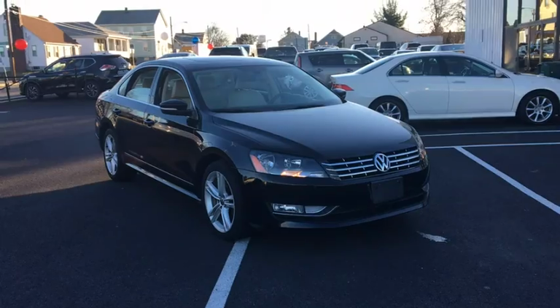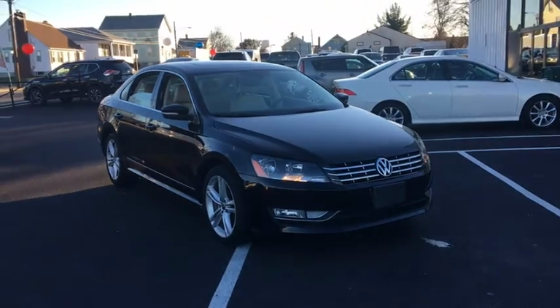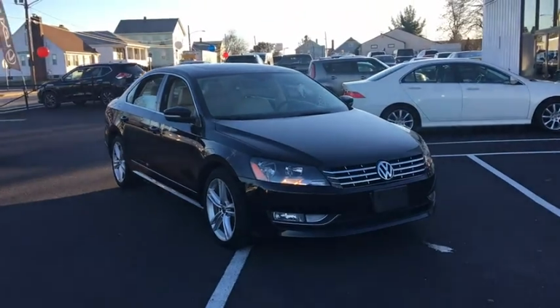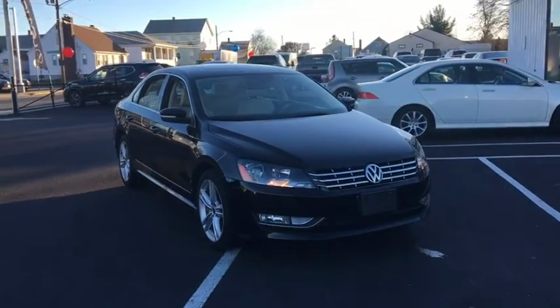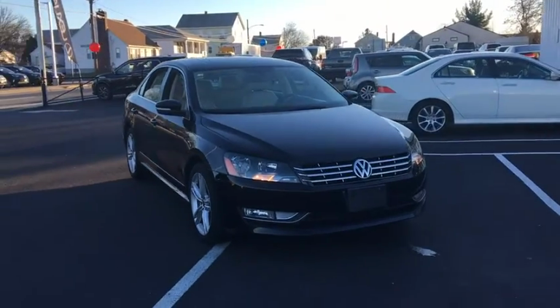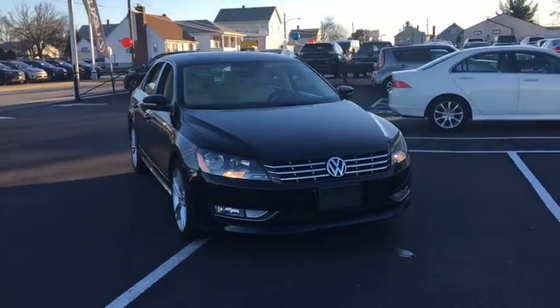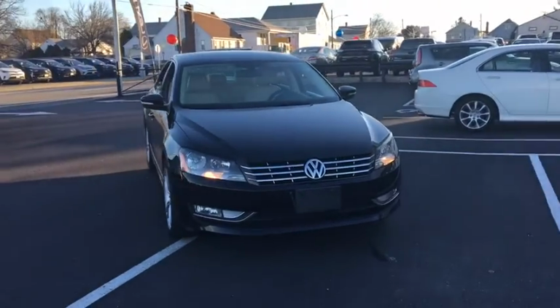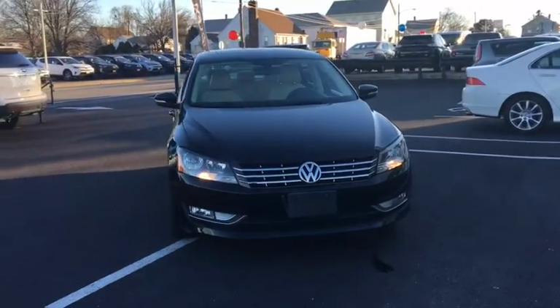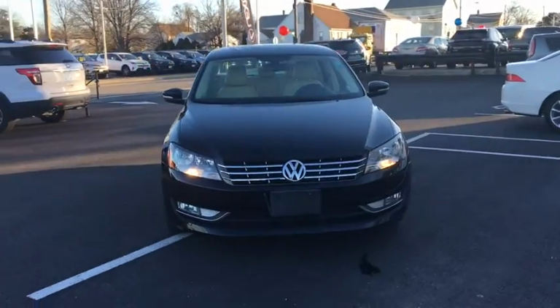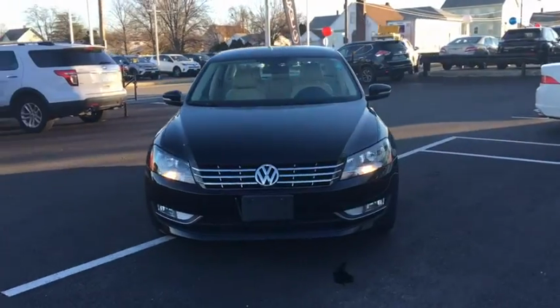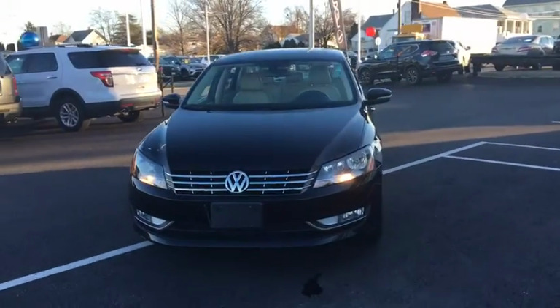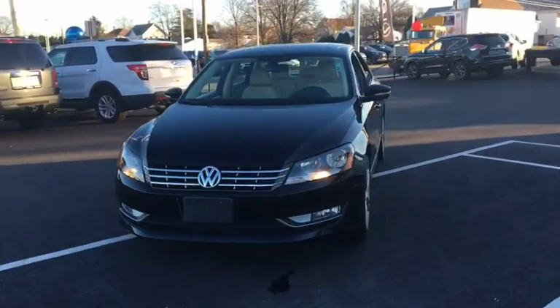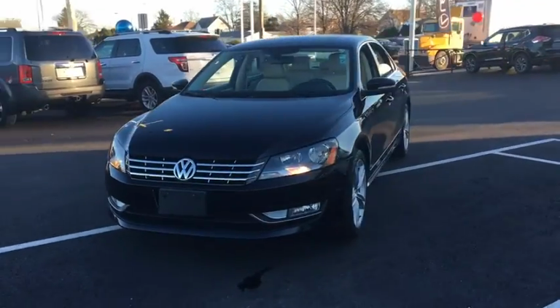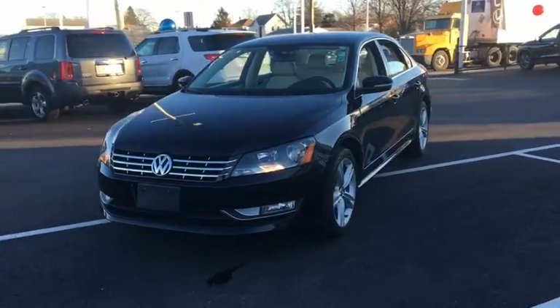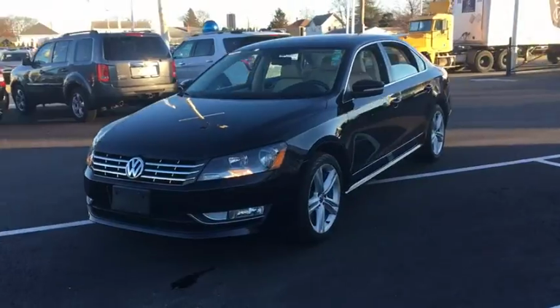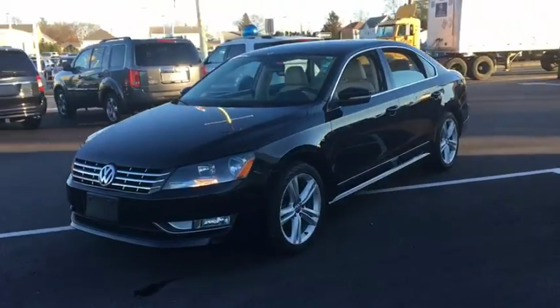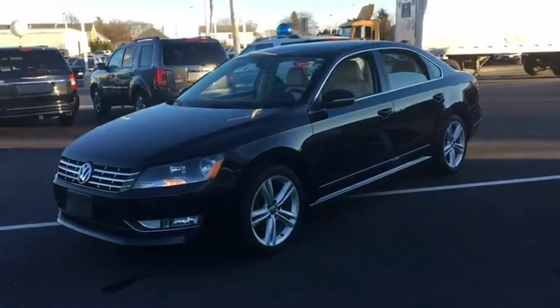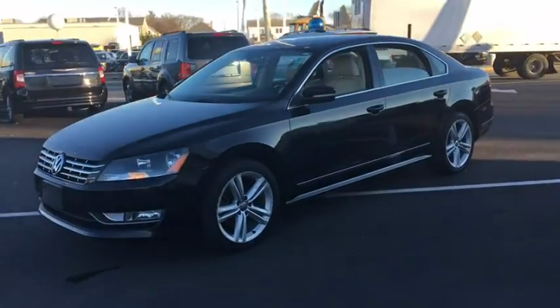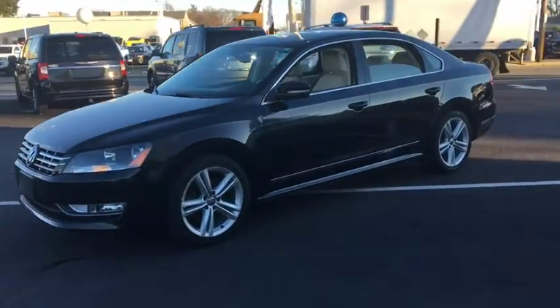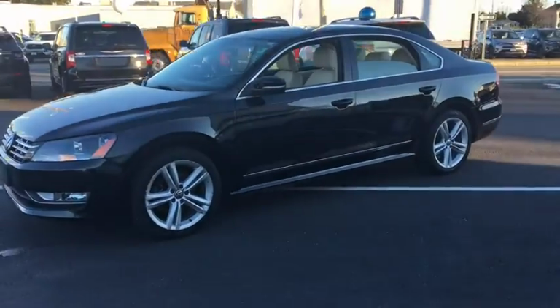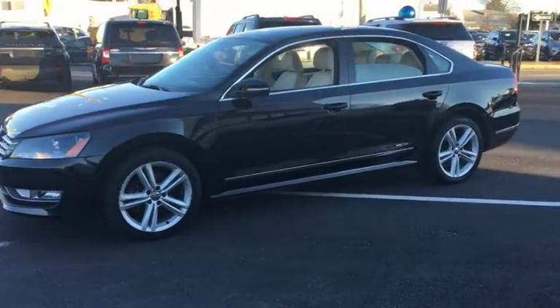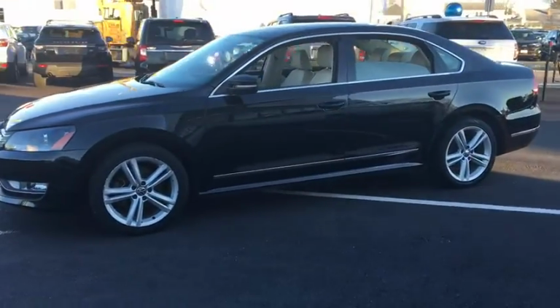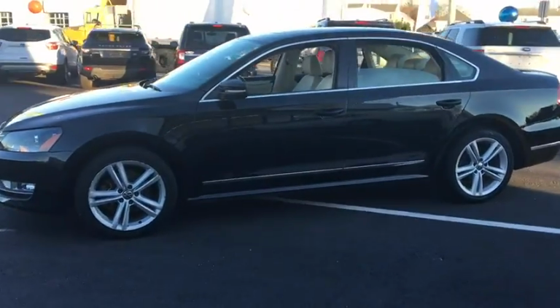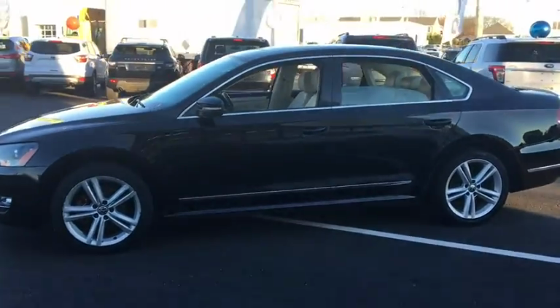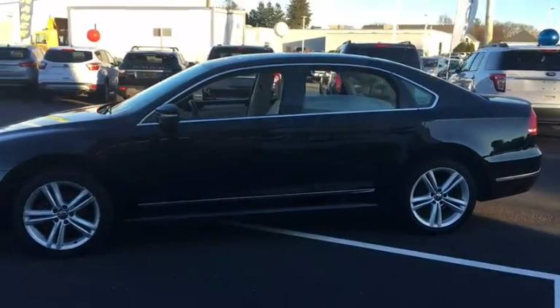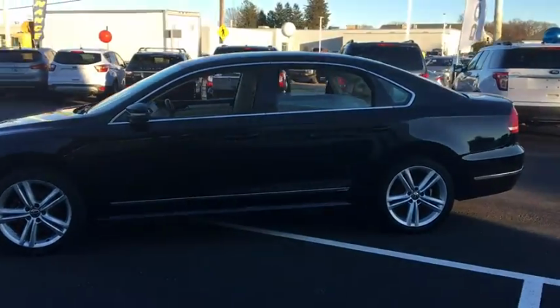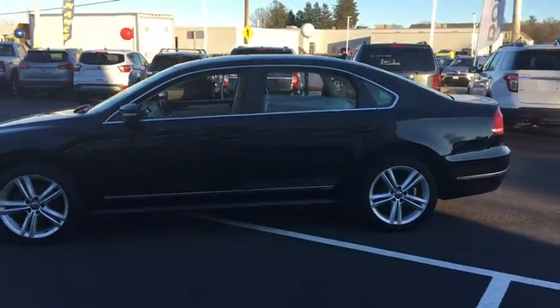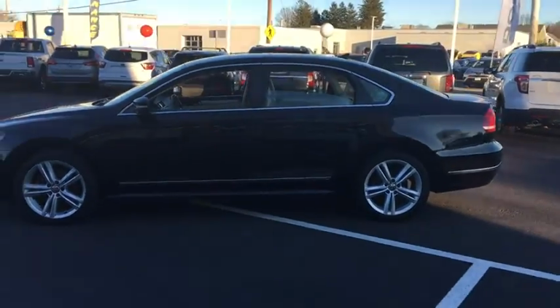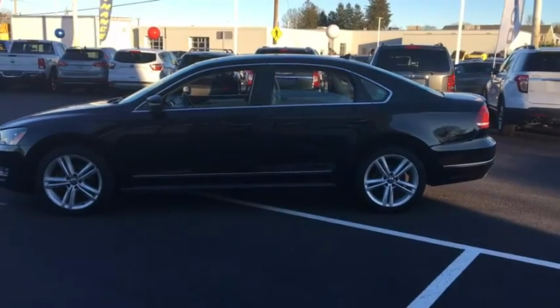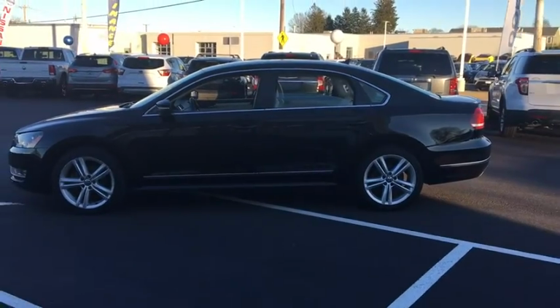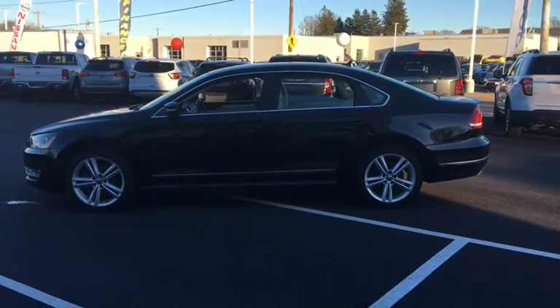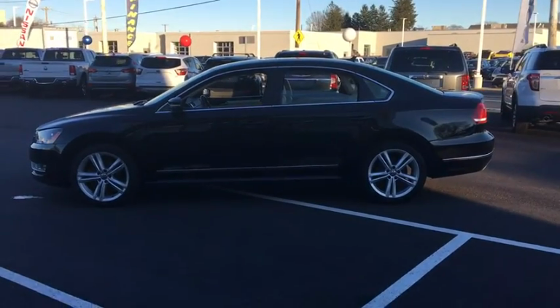The 2013 Volkswagen Passat. The Volkswagen Passat is roomy and powerful. It is a supple and controlled ride with a quiet and comfortable ride. Volkswagen brings it all together.